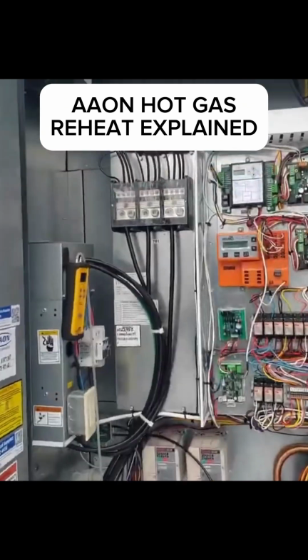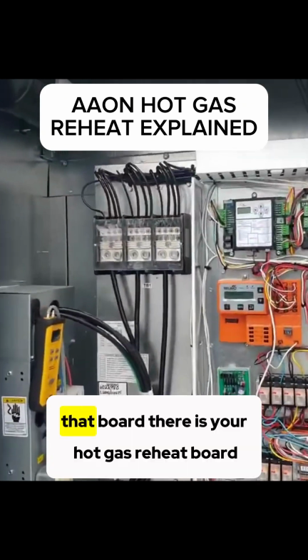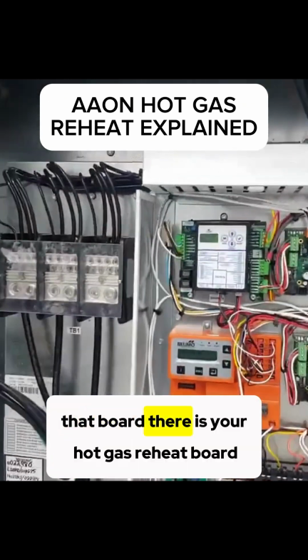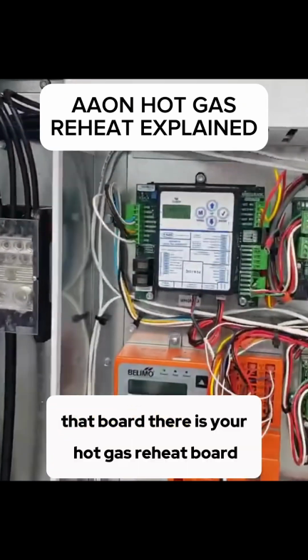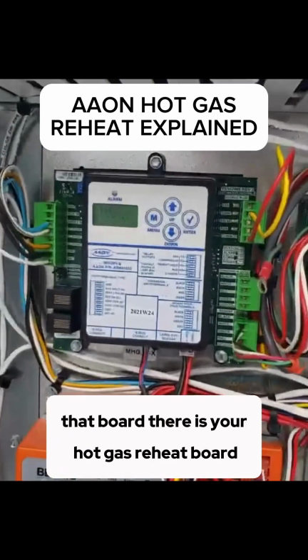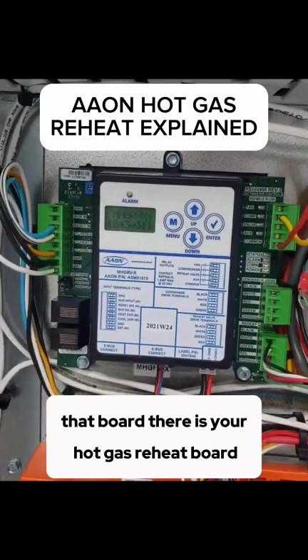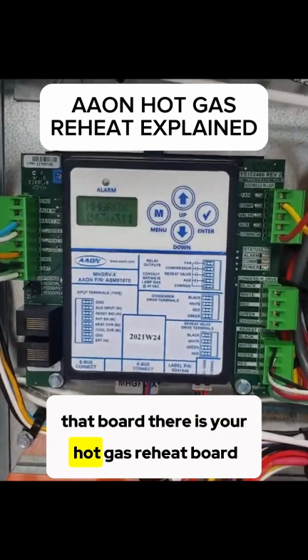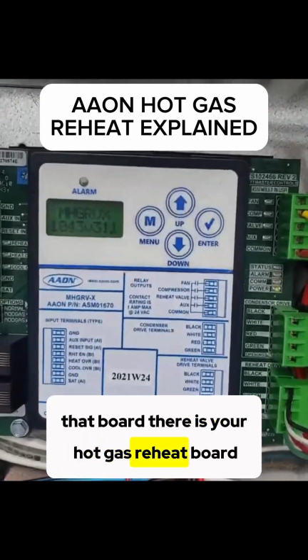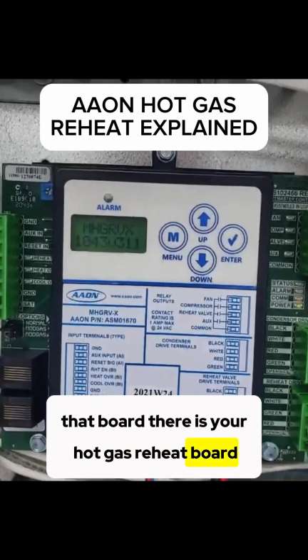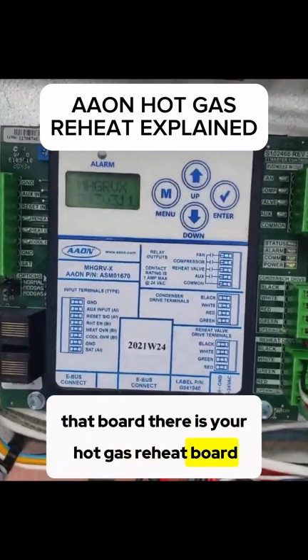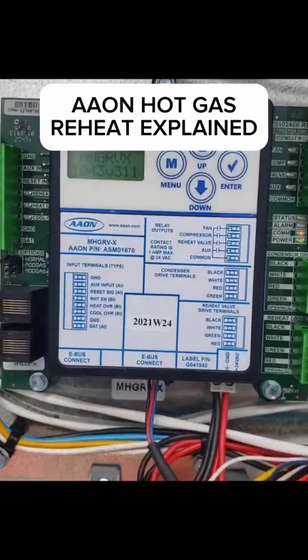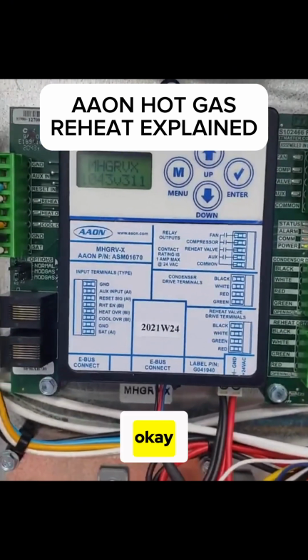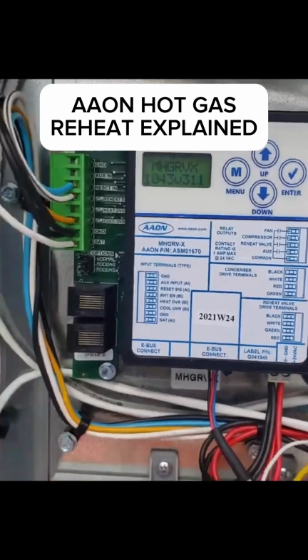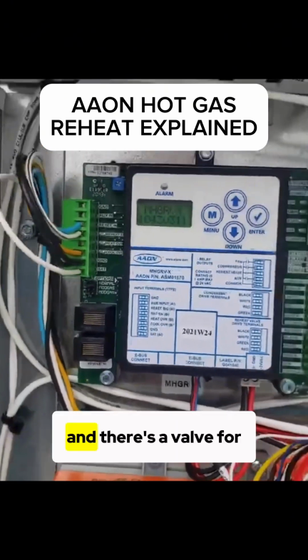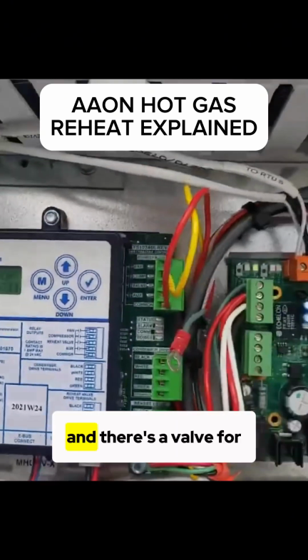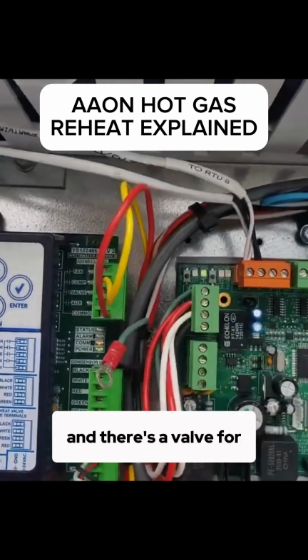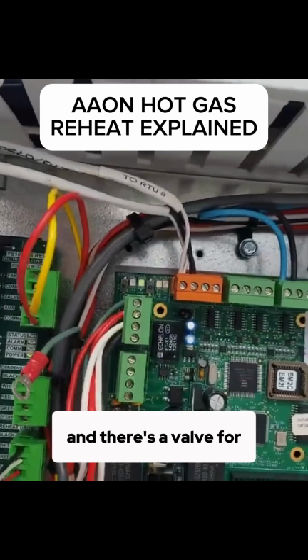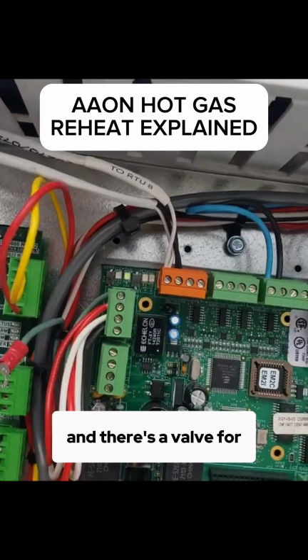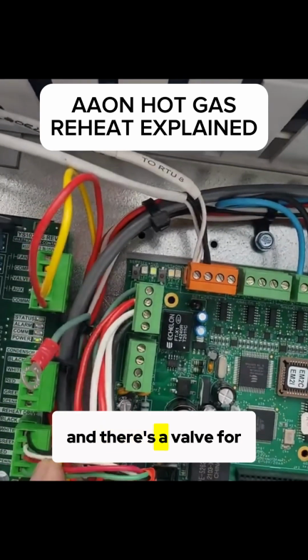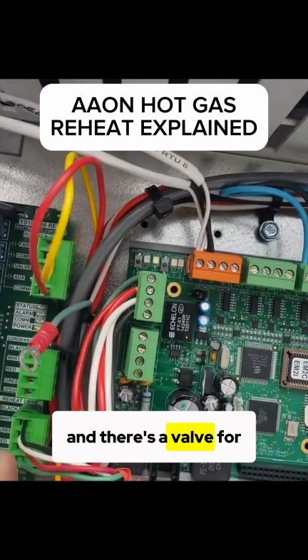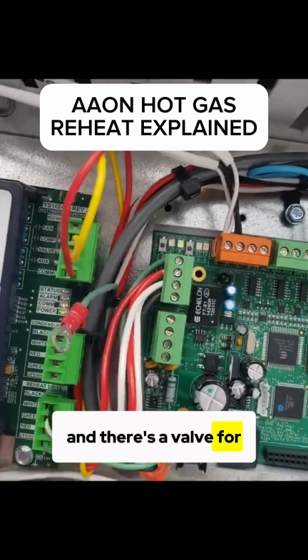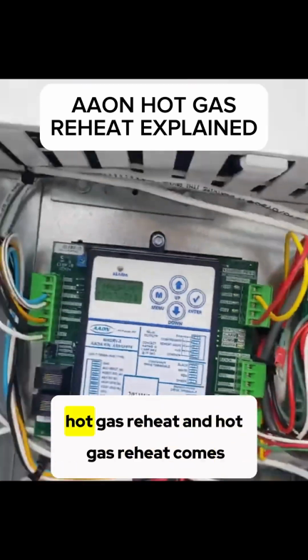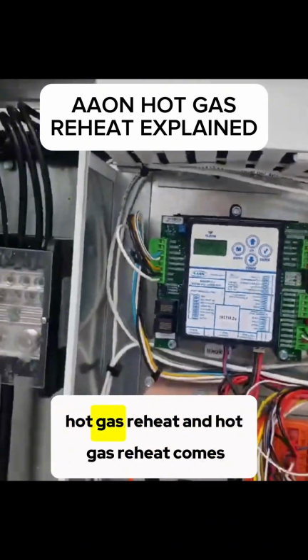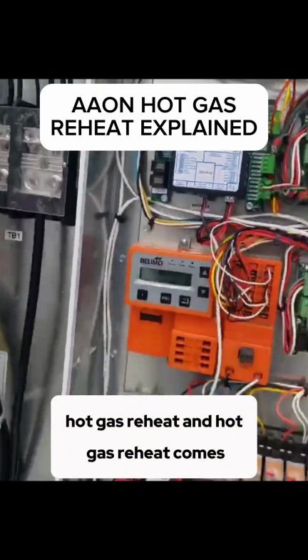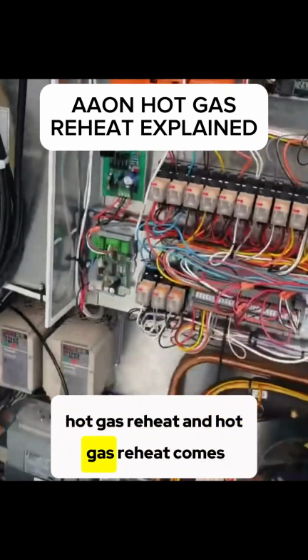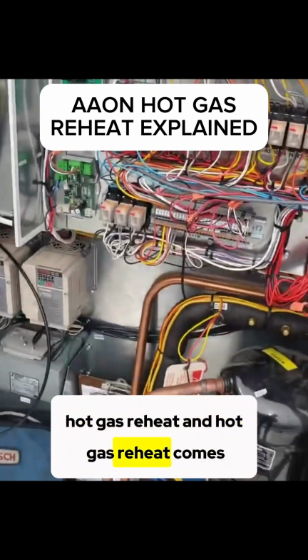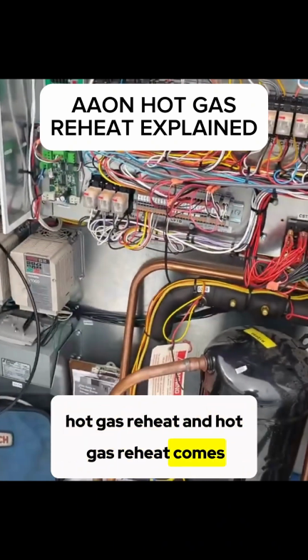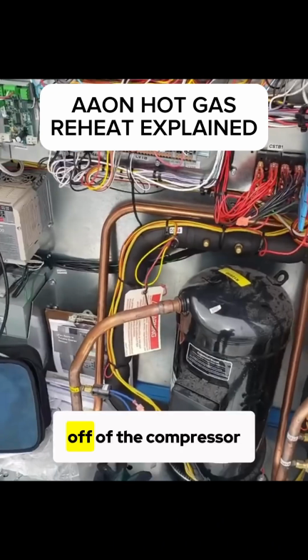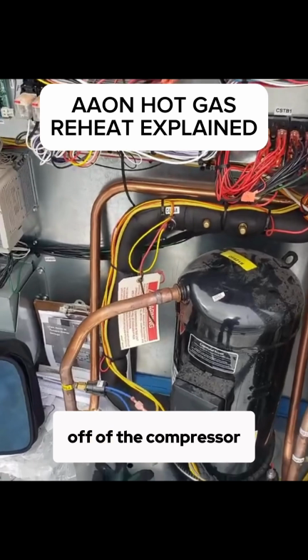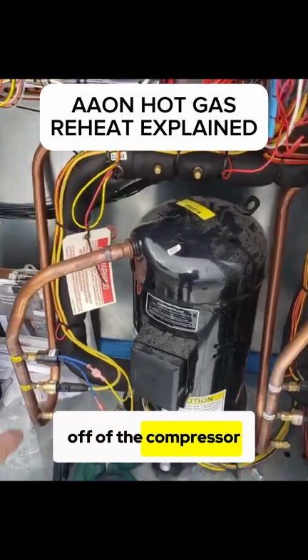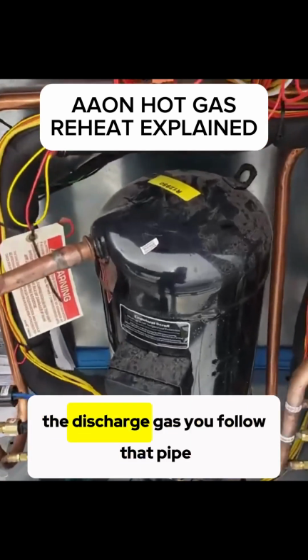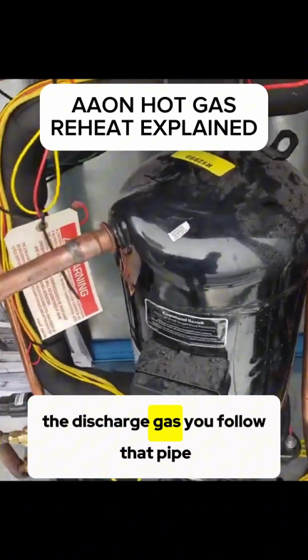Up here at the front end, that board there is your hot gas reheat board. There's a valve for hot gas reheat. The hot gas reheat comes off of the compressor — the discharge gas.